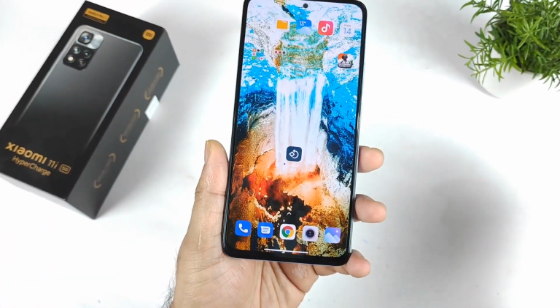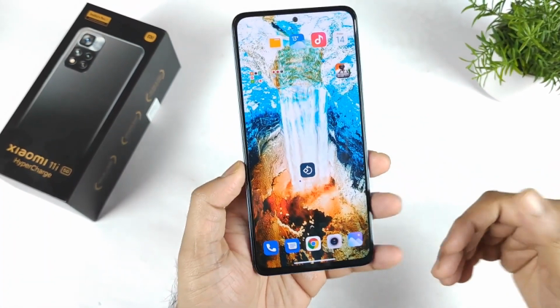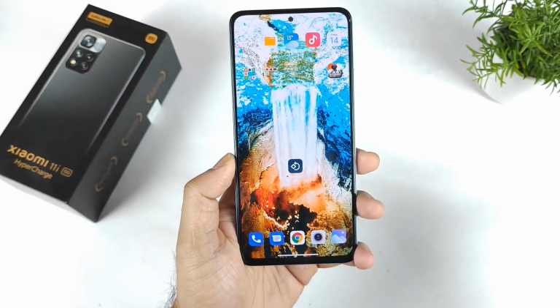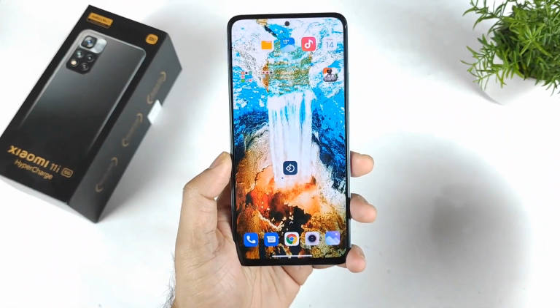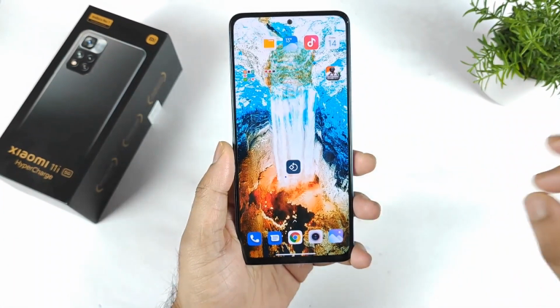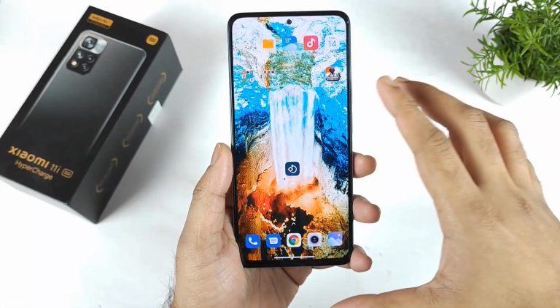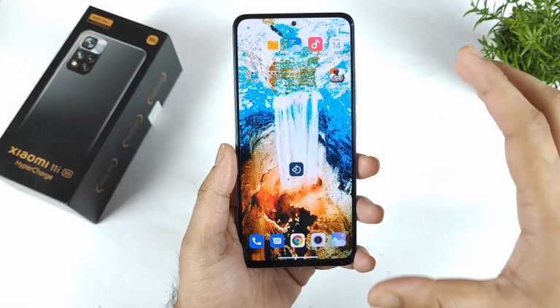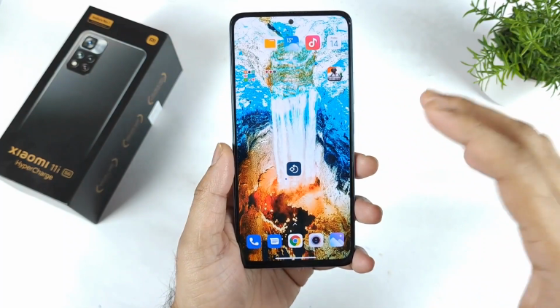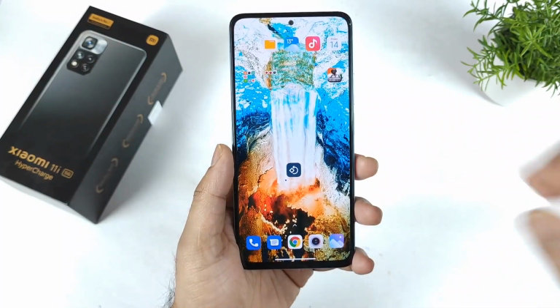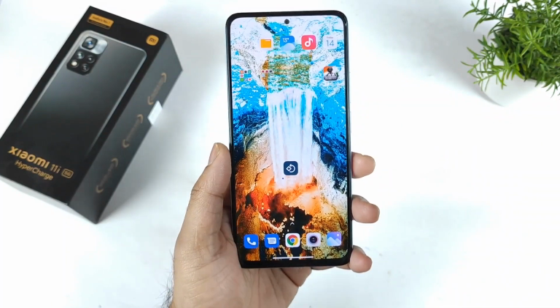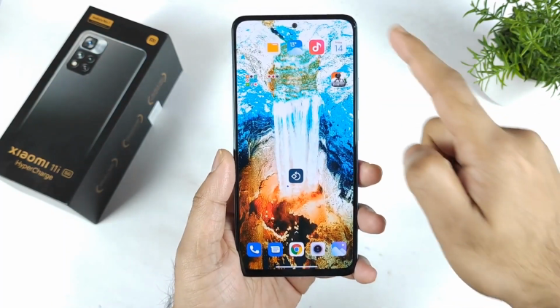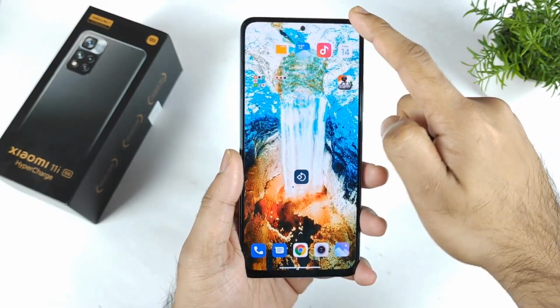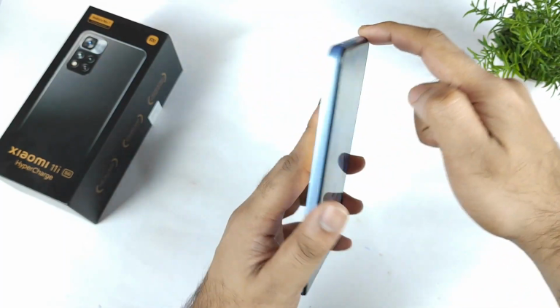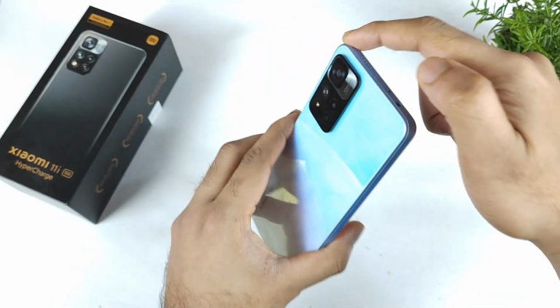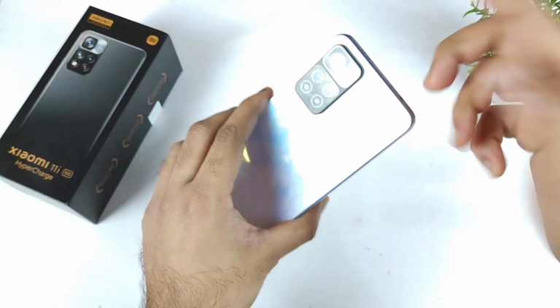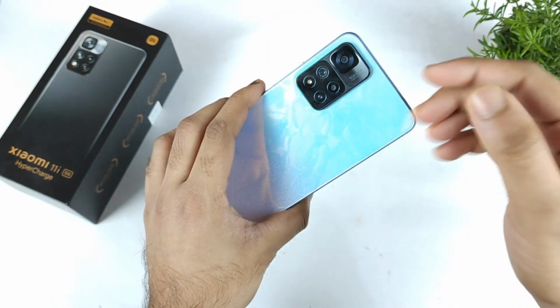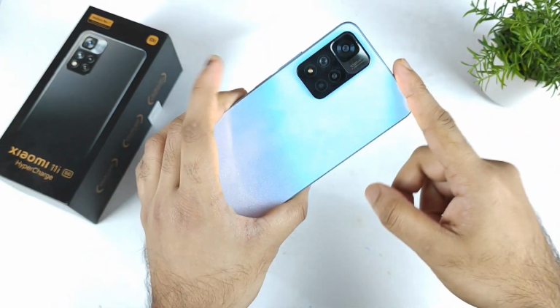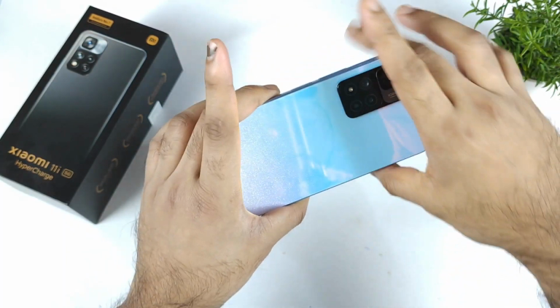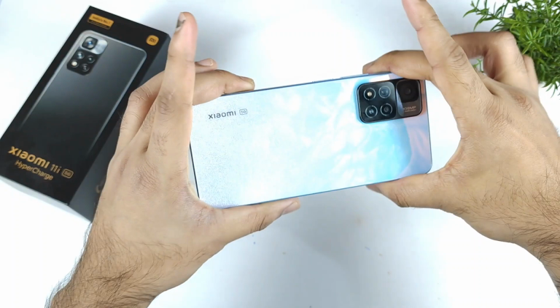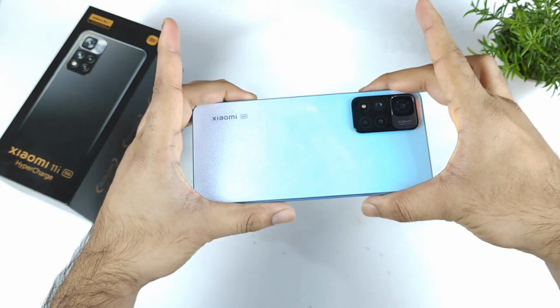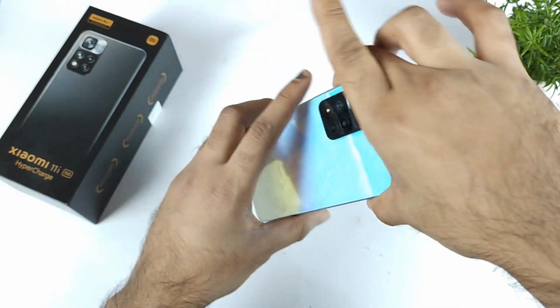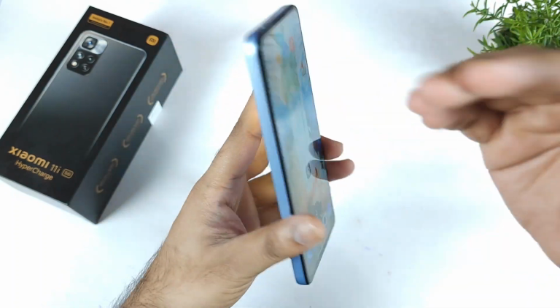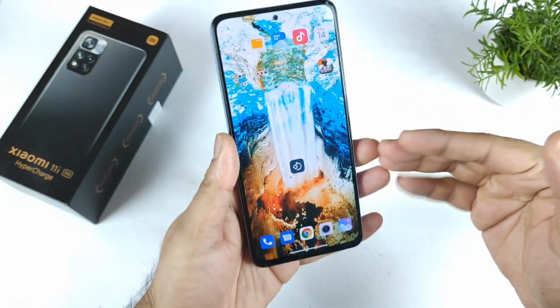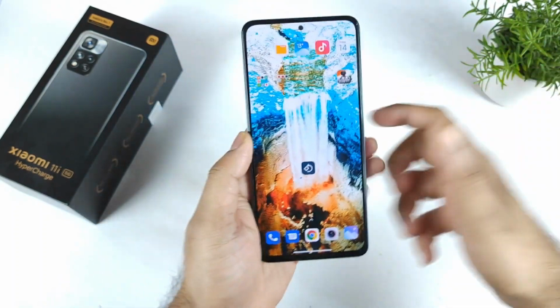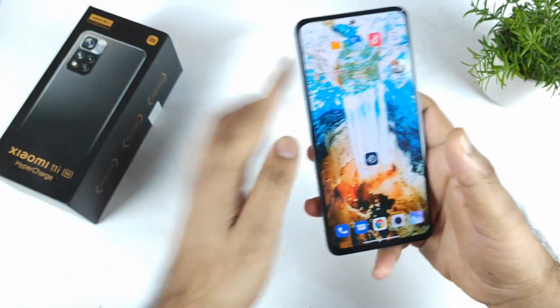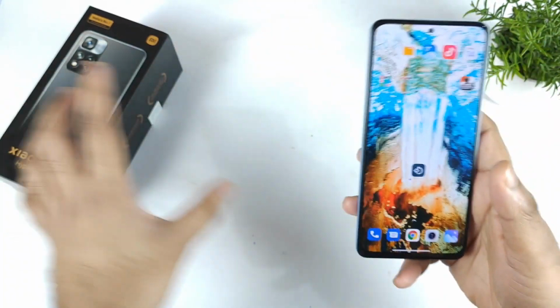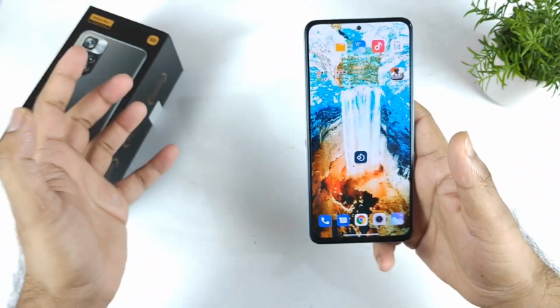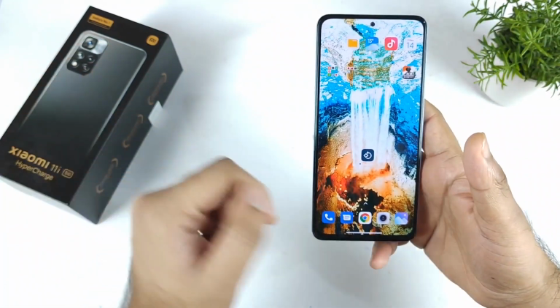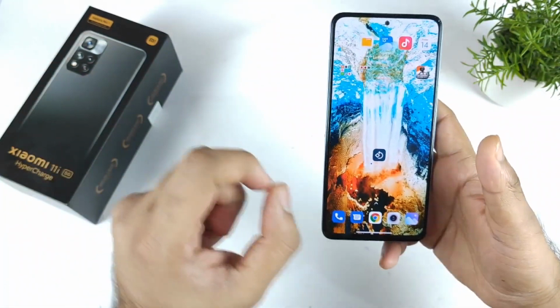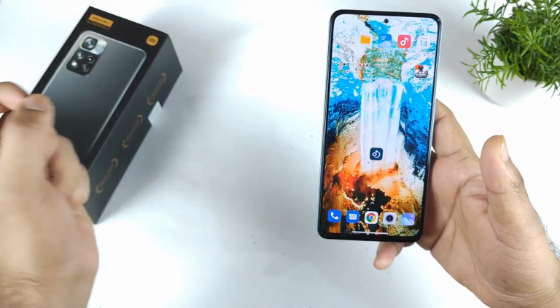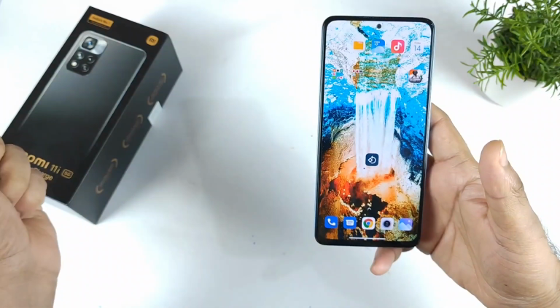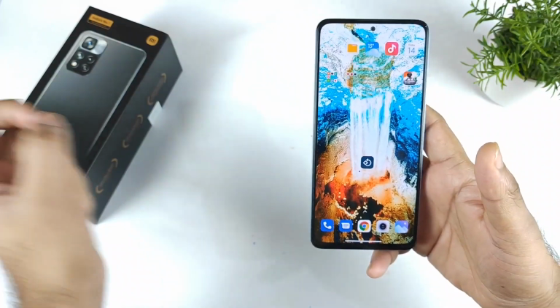Hi friends, welcome back to my channel, Sai Take Kudu. In this video I am going to demonstrate the proximity sensor in the Xiaomi 11i Hypercharge device. This is the exact device I am using right now, and this applies to the Xiaomi 11i normal model as well — both are having a similar kind of proximity sensor.